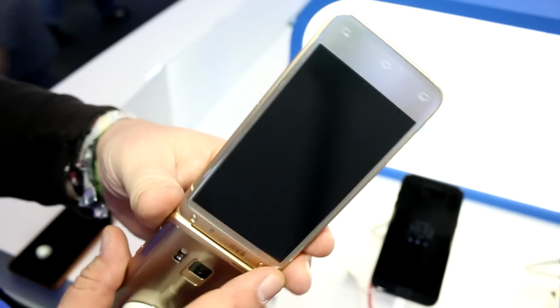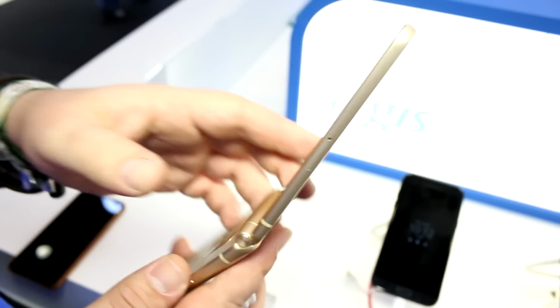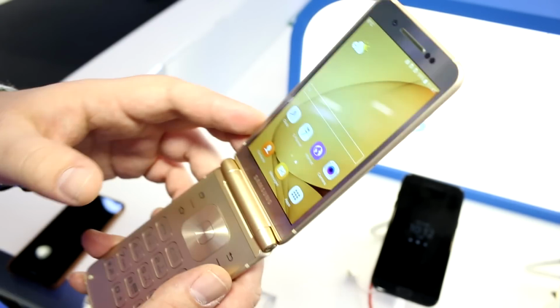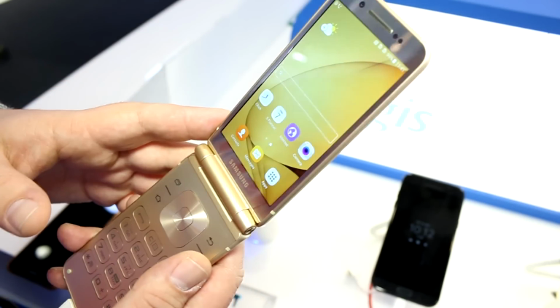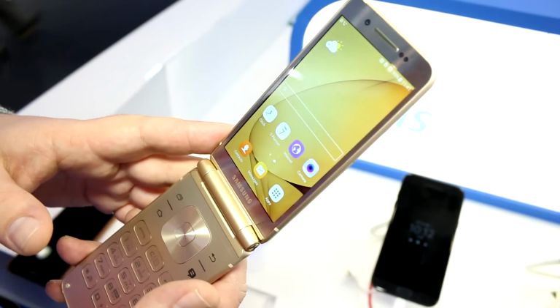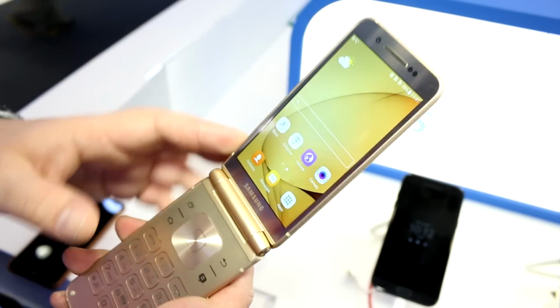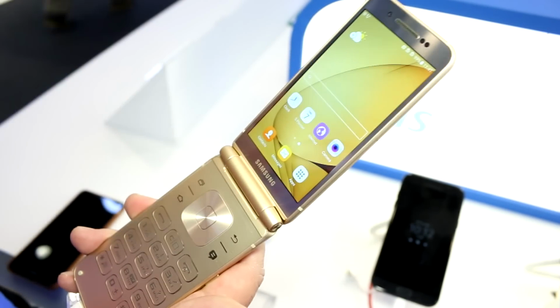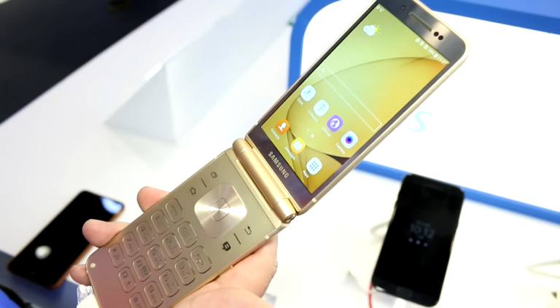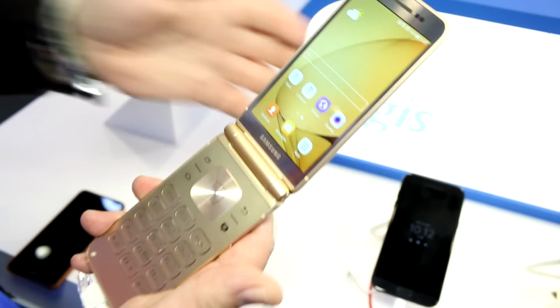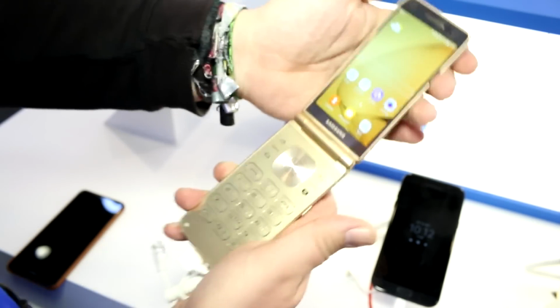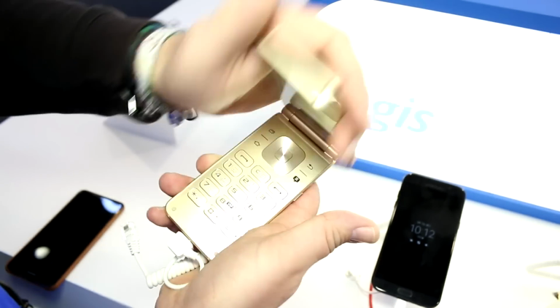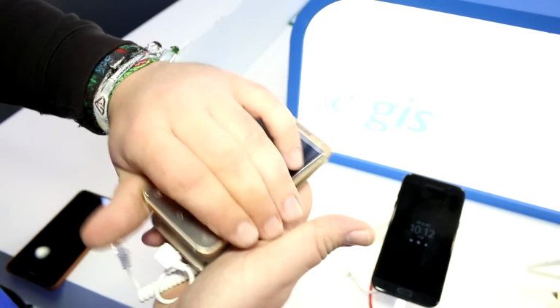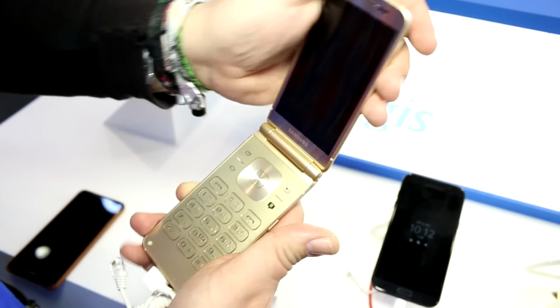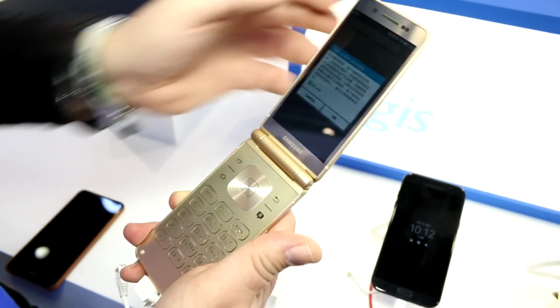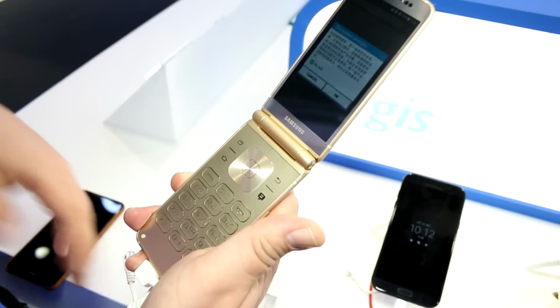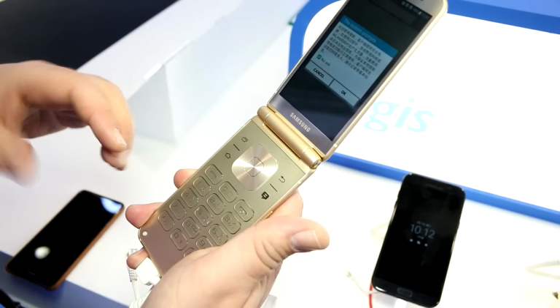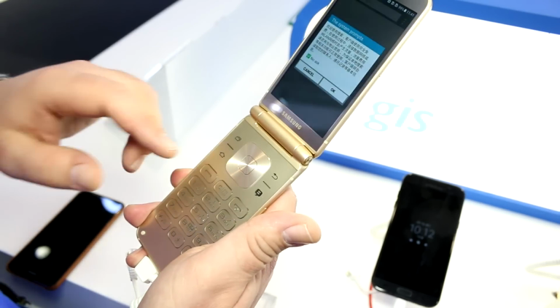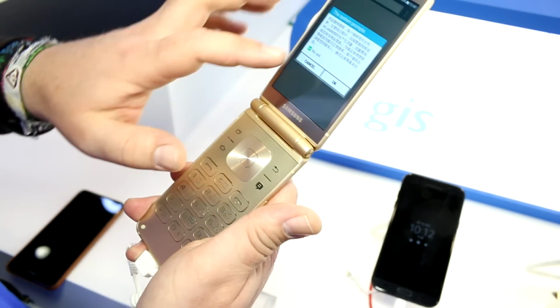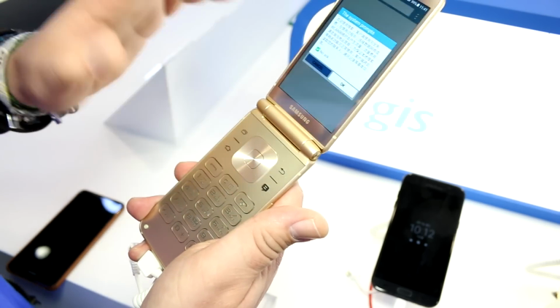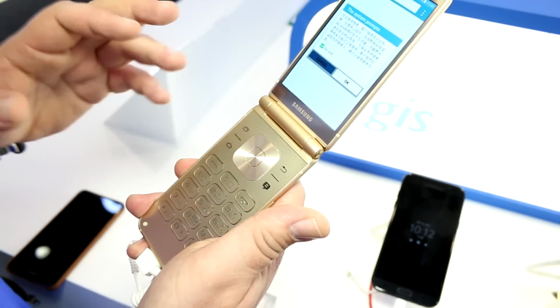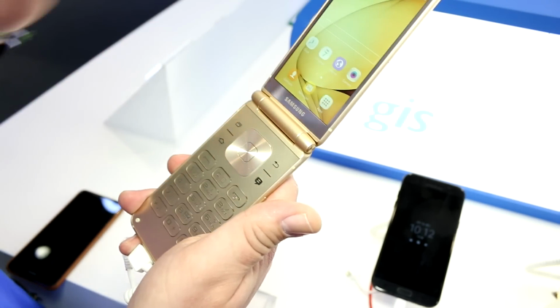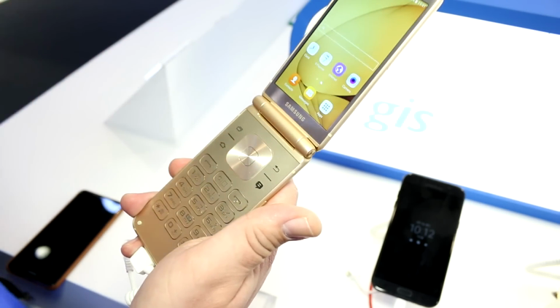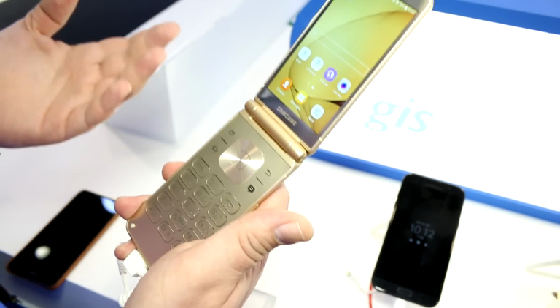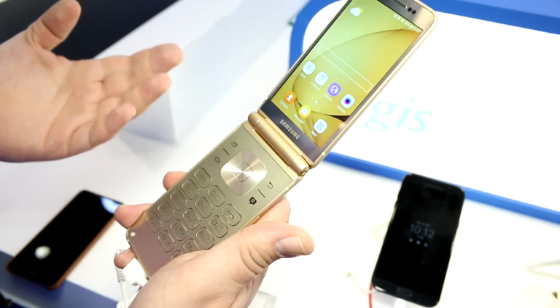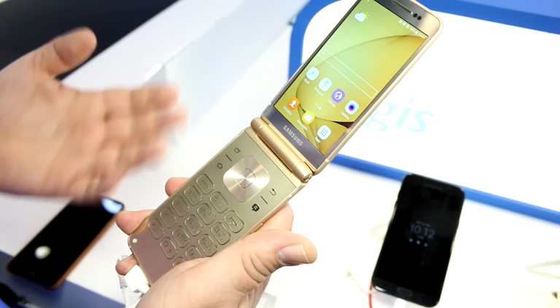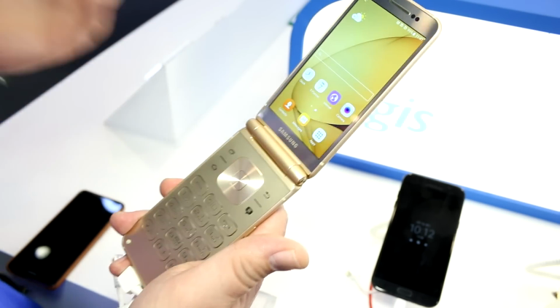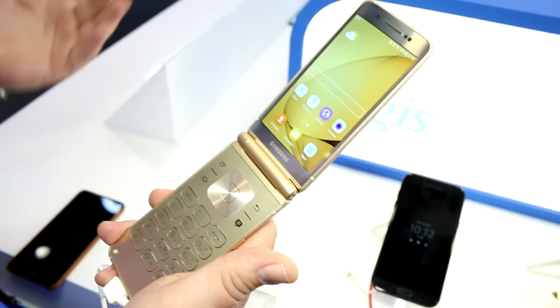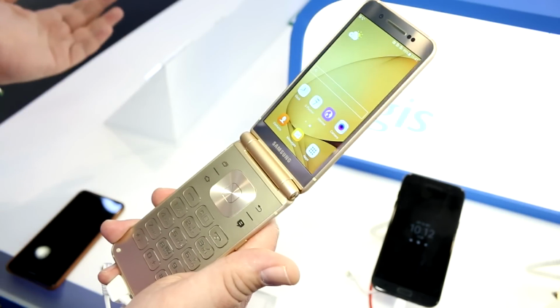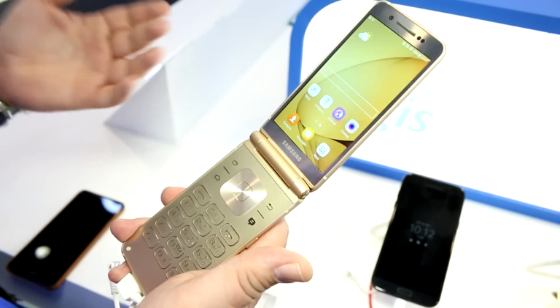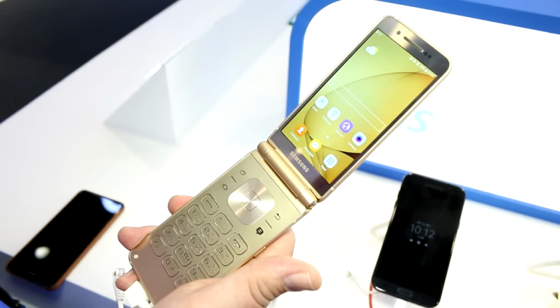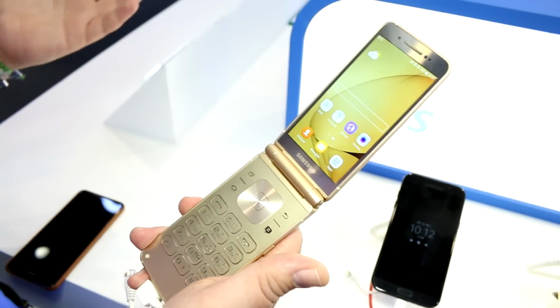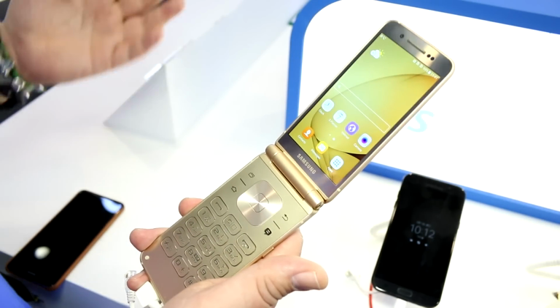There's a 4.2-inch Full HD Super AMOLED screen on the front and on the back, so this is a dual-screen smartphone built into a flip form factor. This design exists primarily because Chinese users have a very different input system compared to Western users.